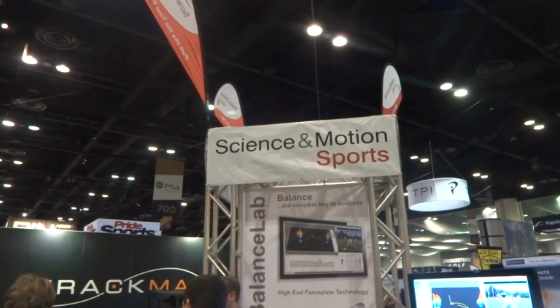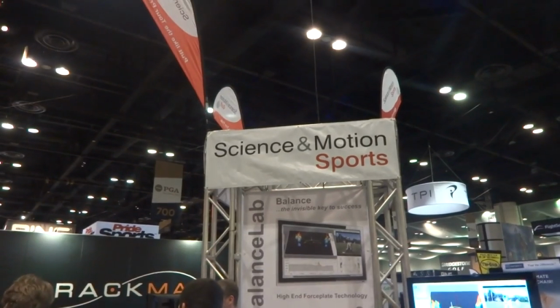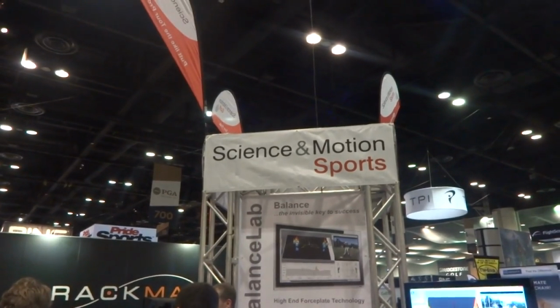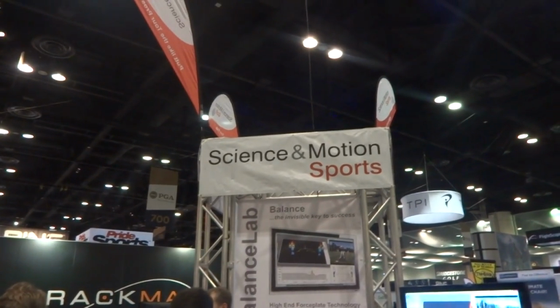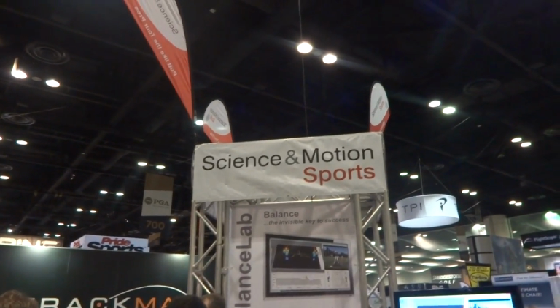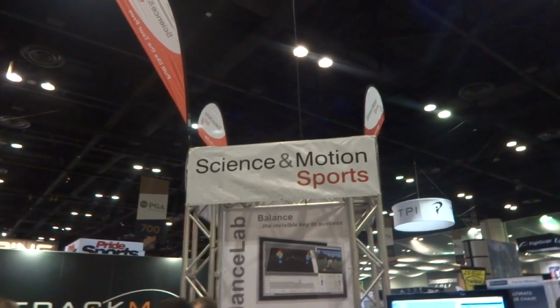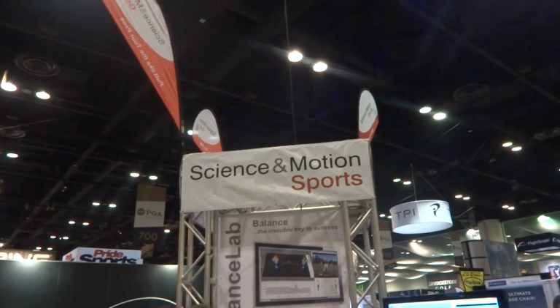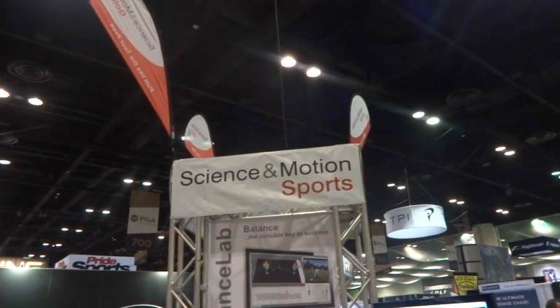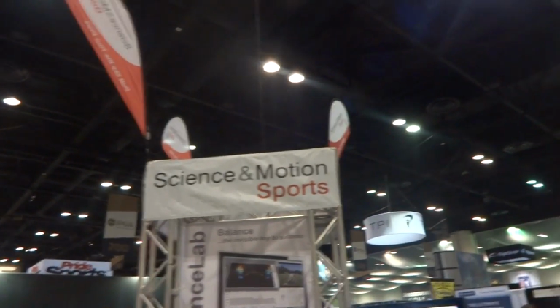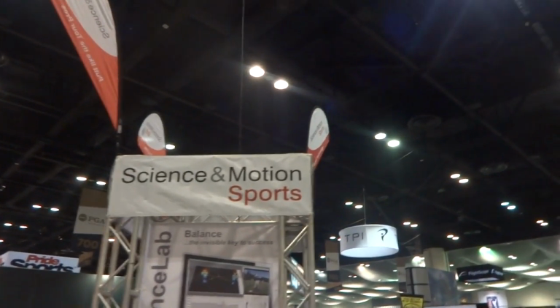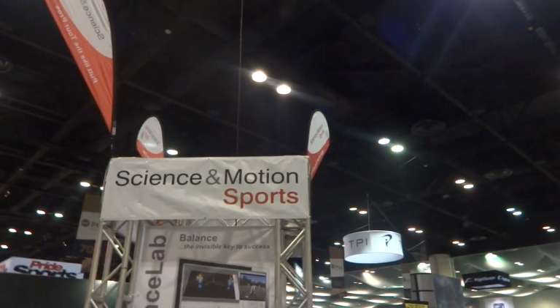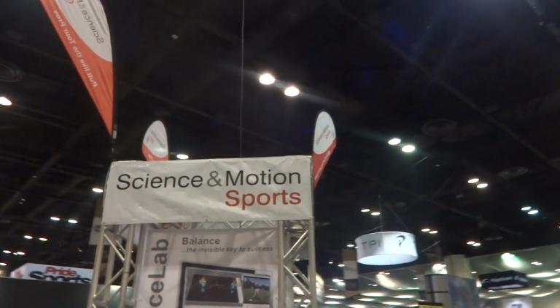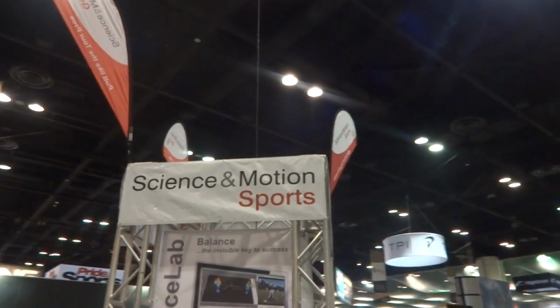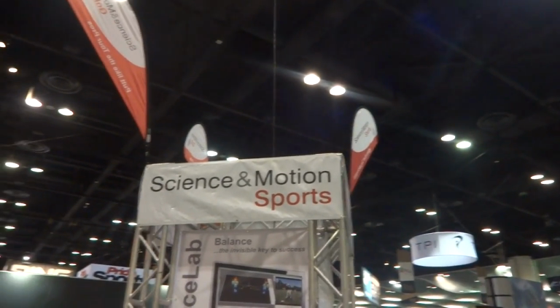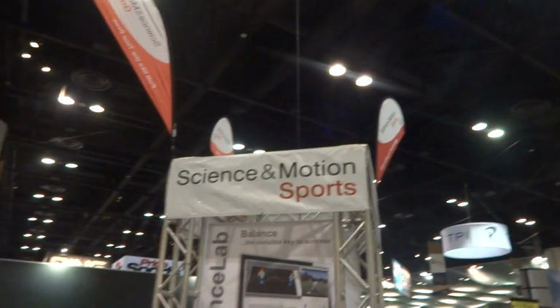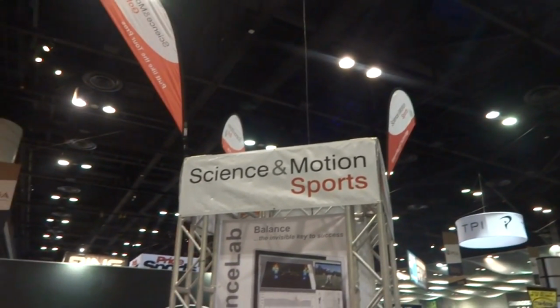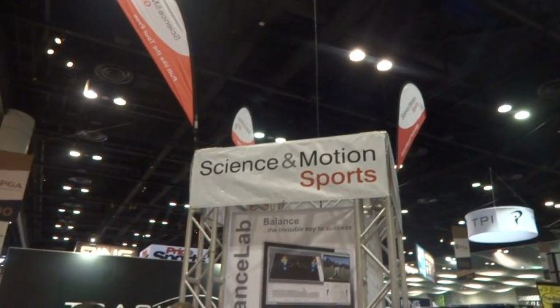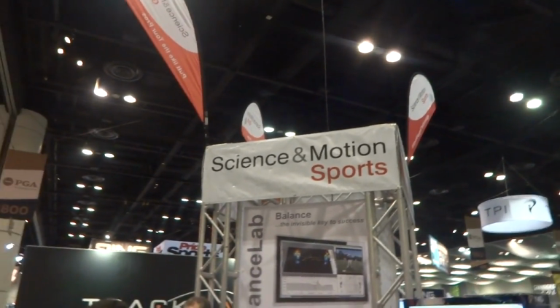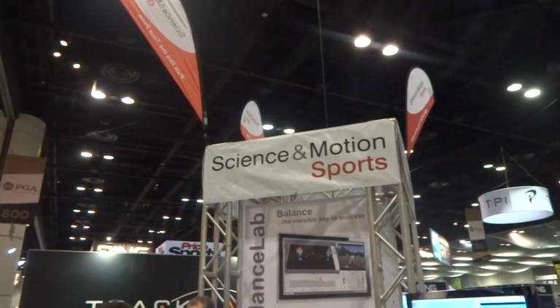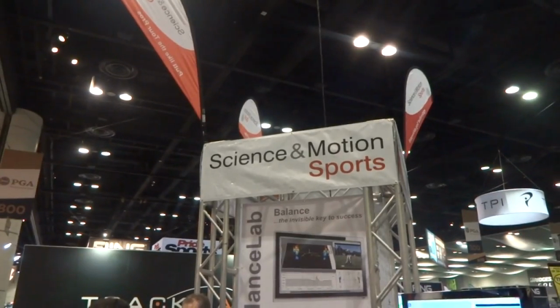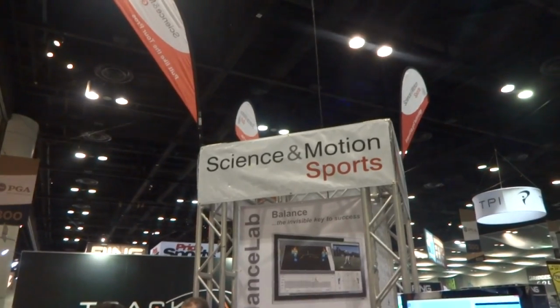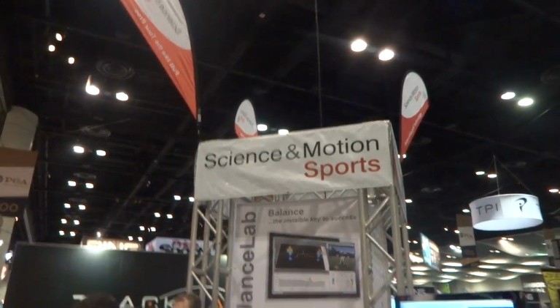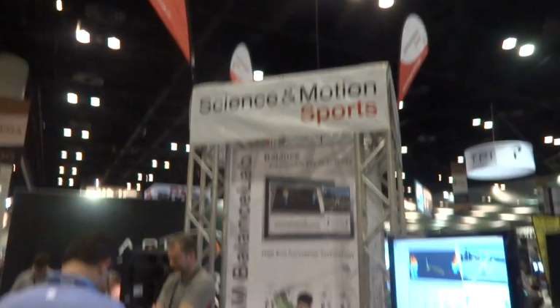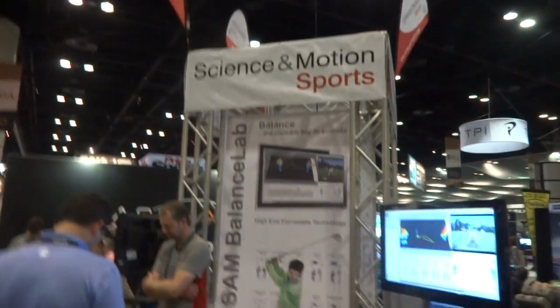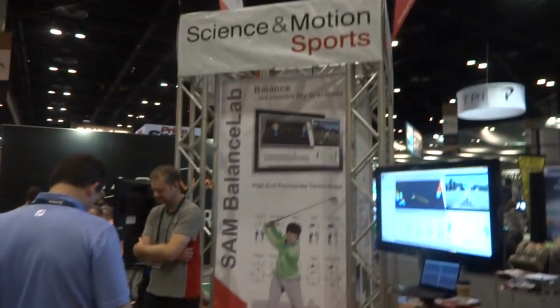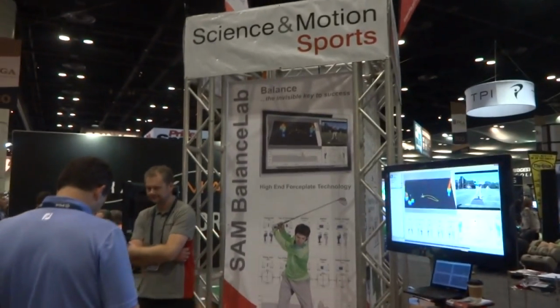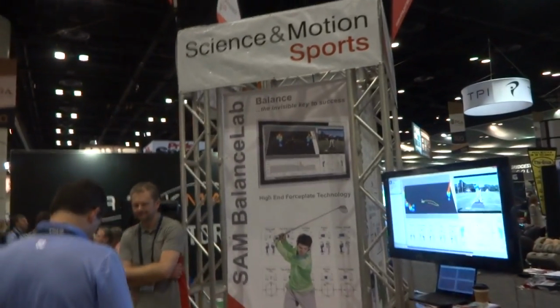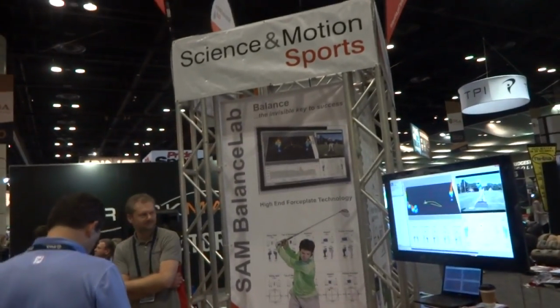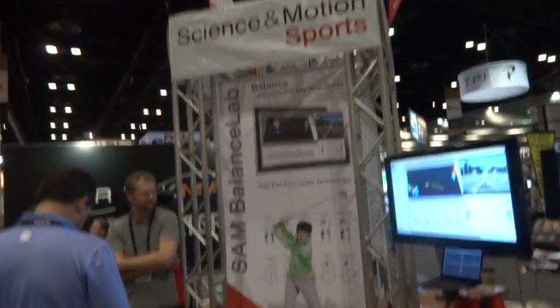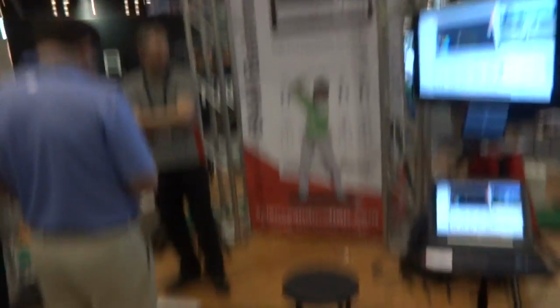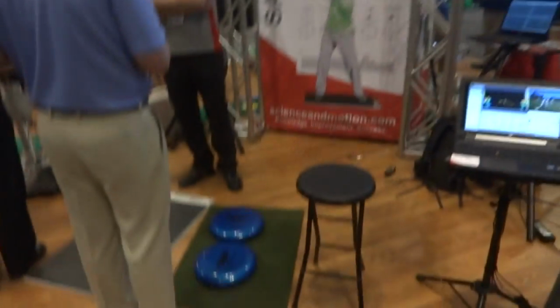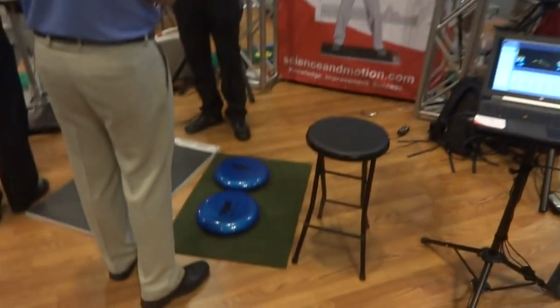Hey everybody, Cory here from Par2Pro. We're here at the PGA Merchandise Show 2015, at the Science of Motion Sports booth. I just want to show you a few things that they're offering now.